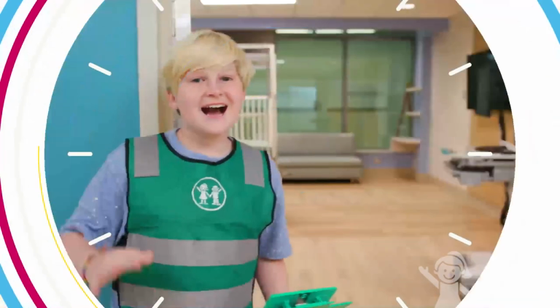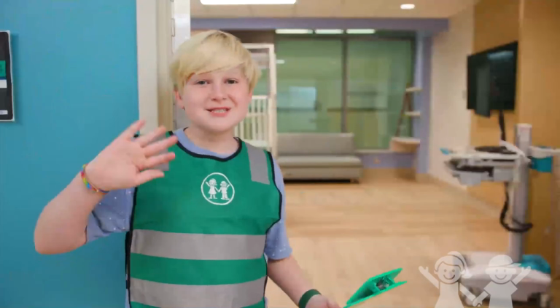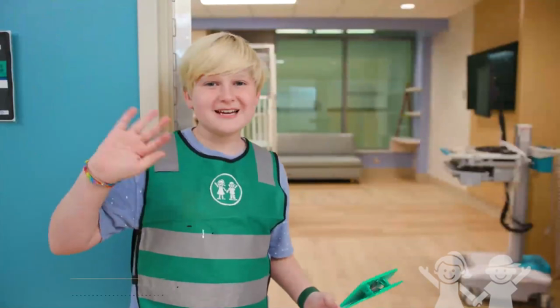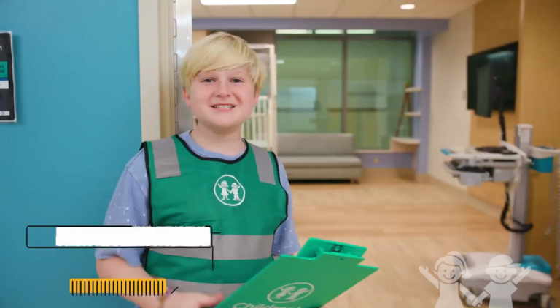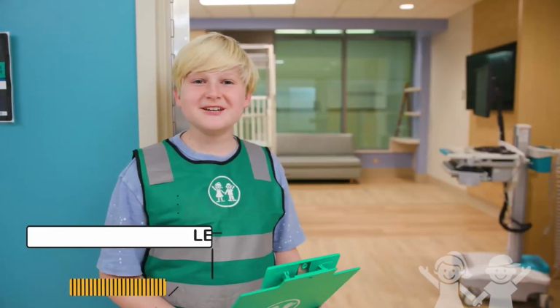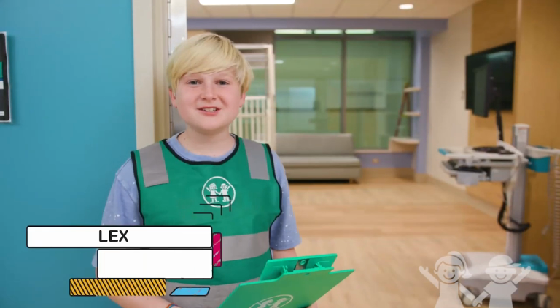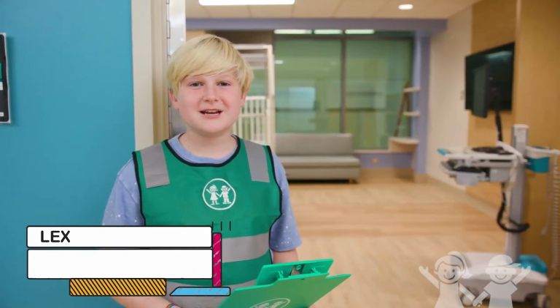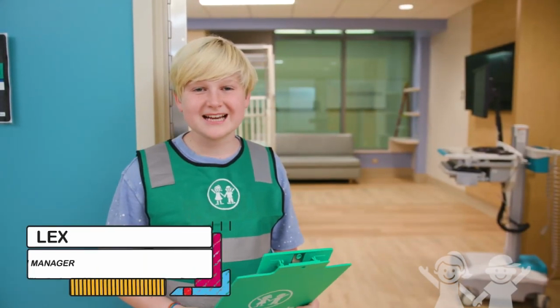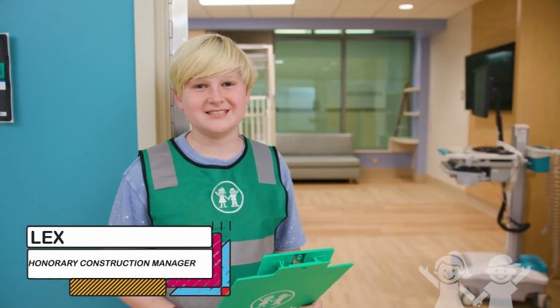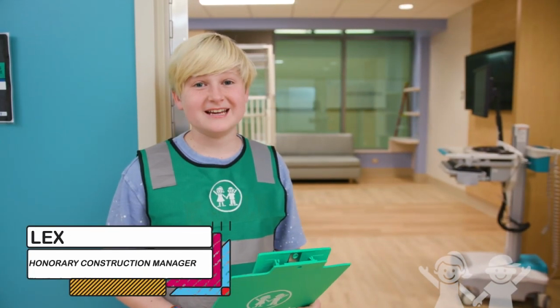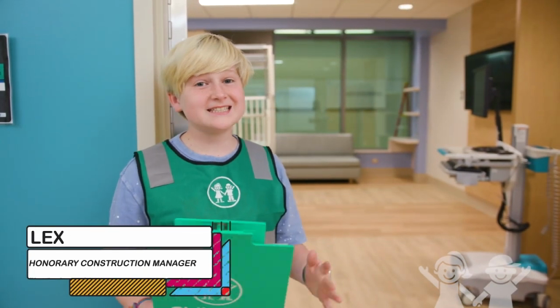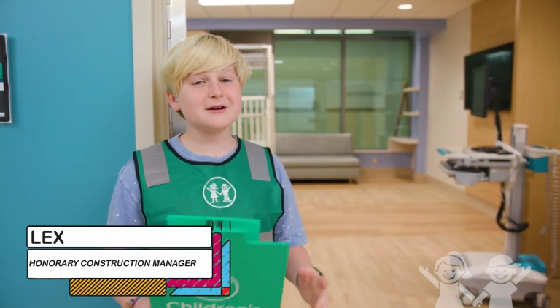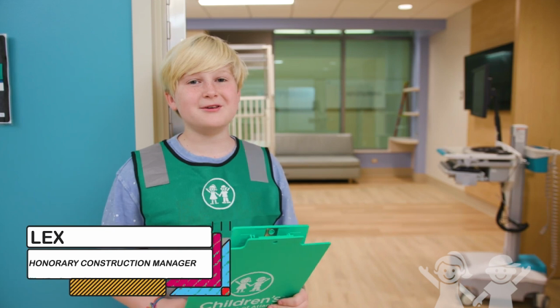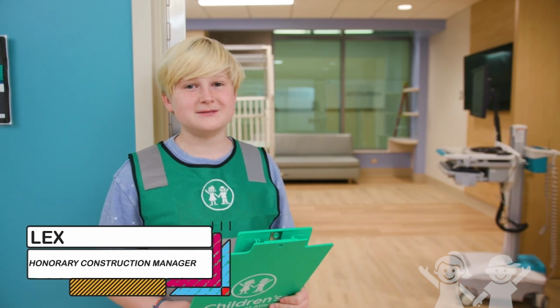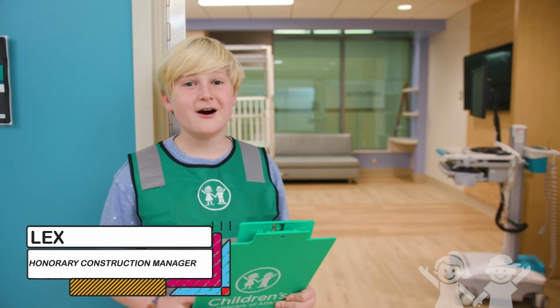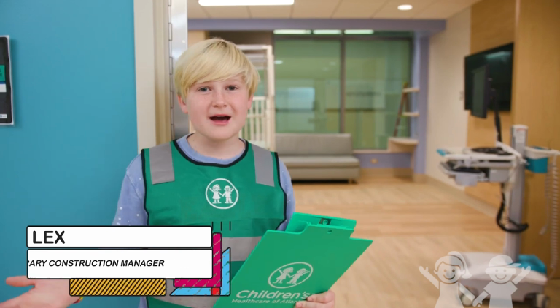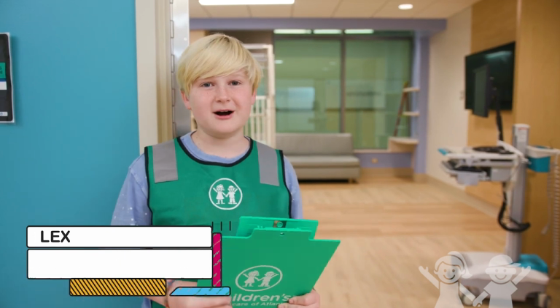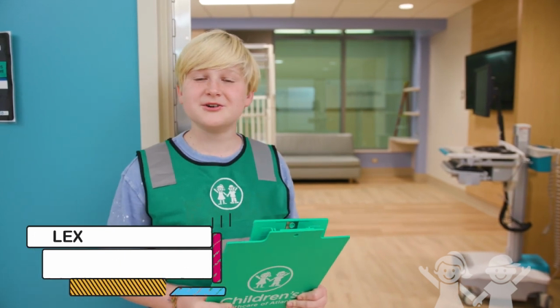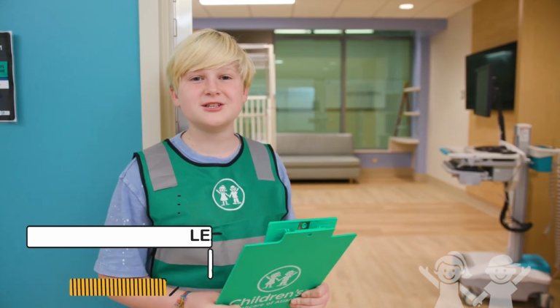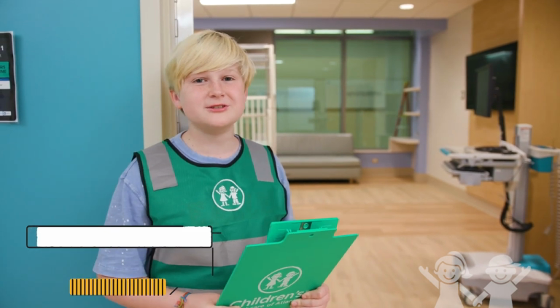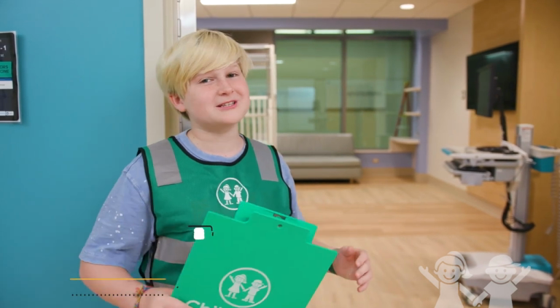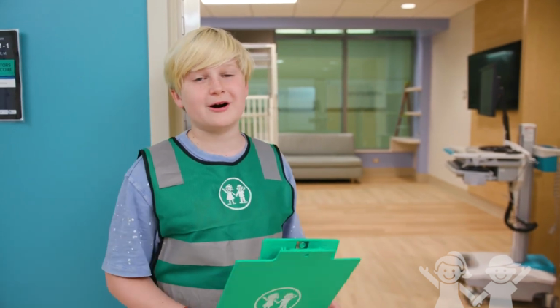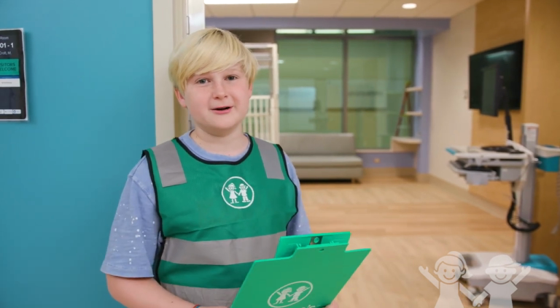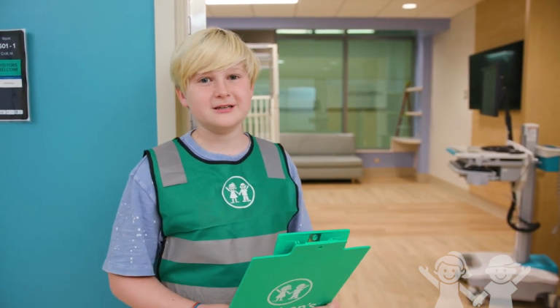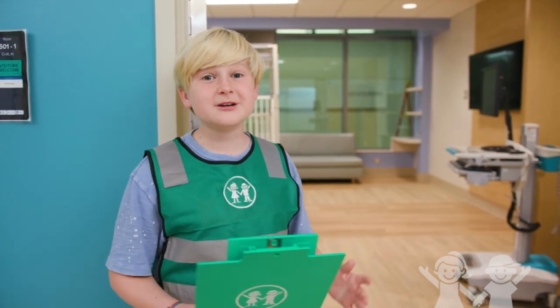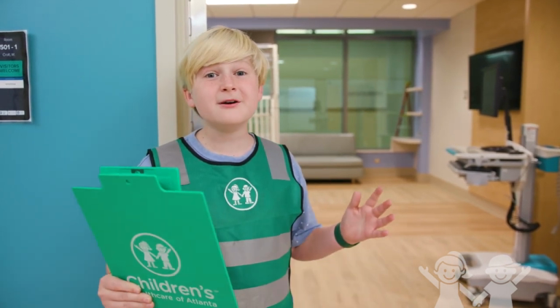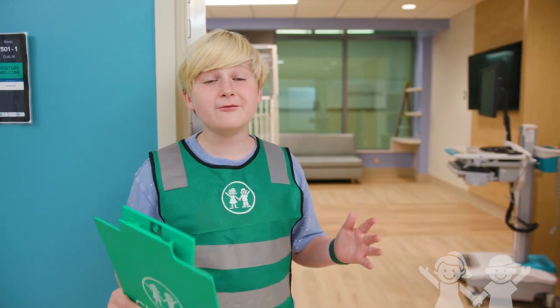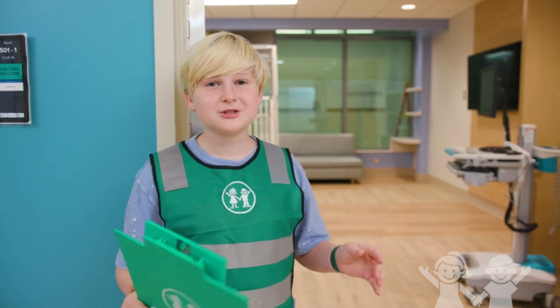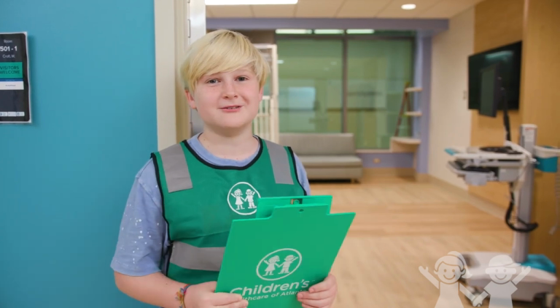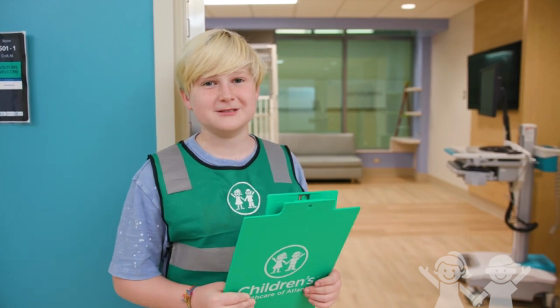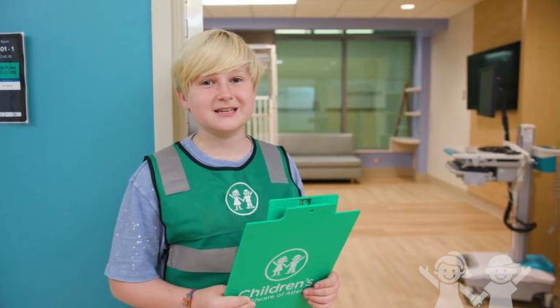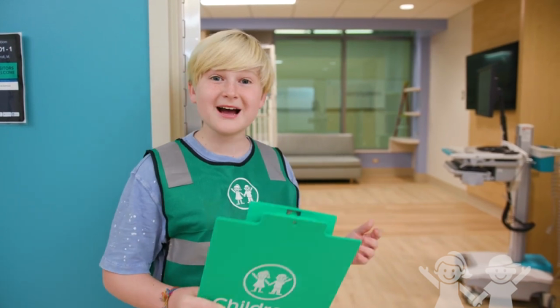Hi Mr. Blank! It's Honorary Construction Manager Lex here today, and today we're going to be giving you an update on the bathroom pods that the construction crew is working so hard to build. They're going to be in over 400 patient rooms. Here we go!